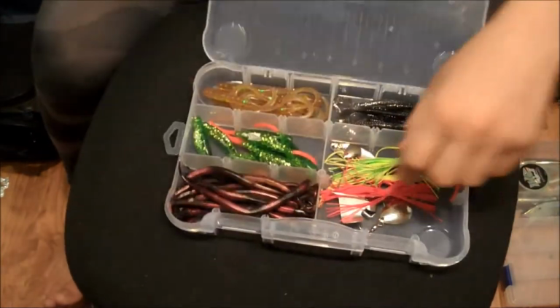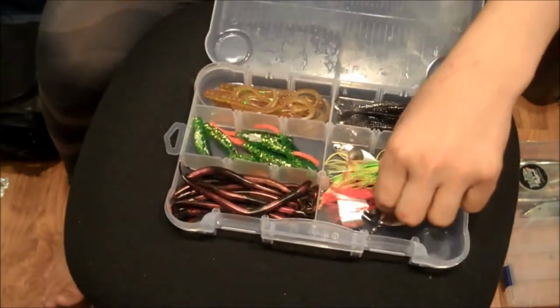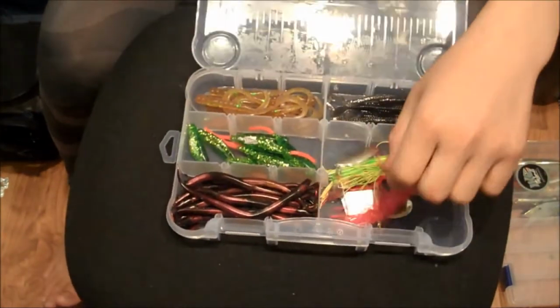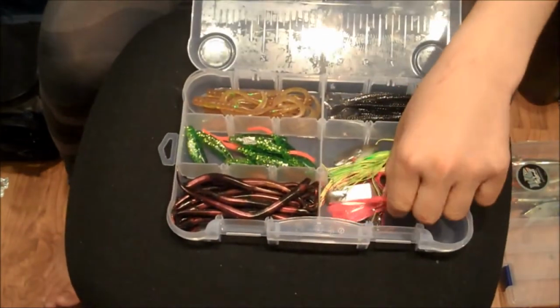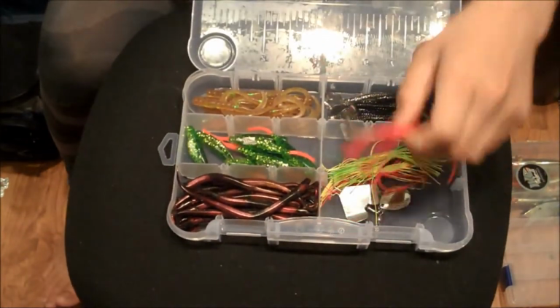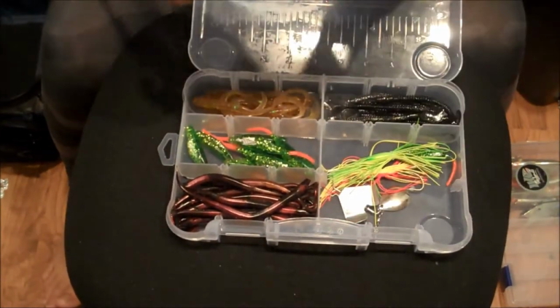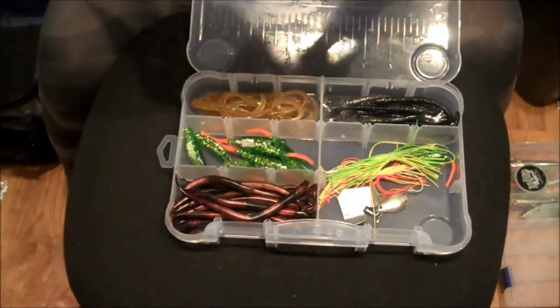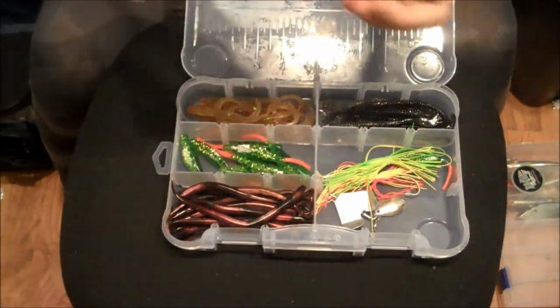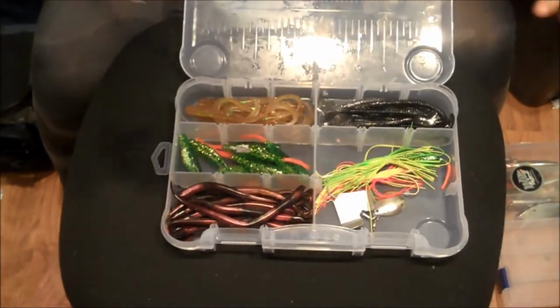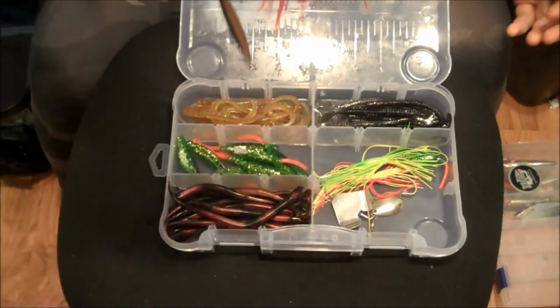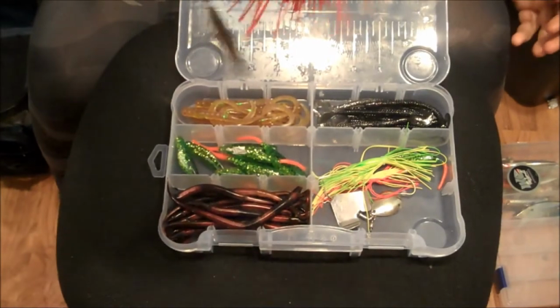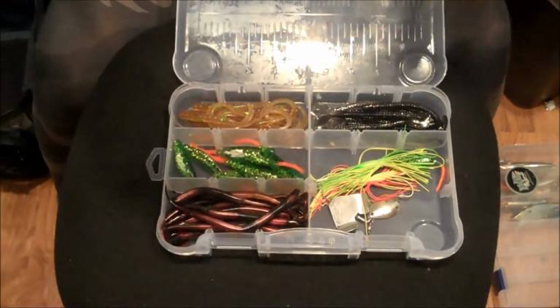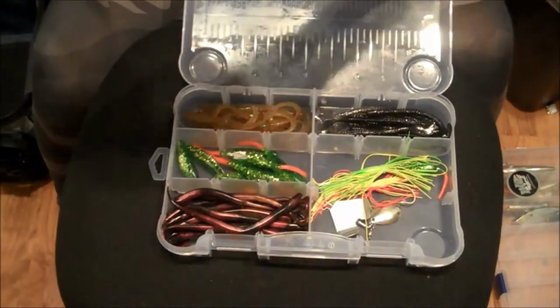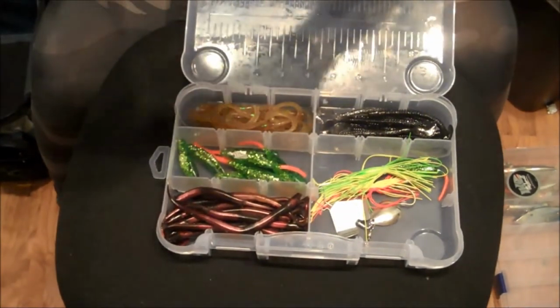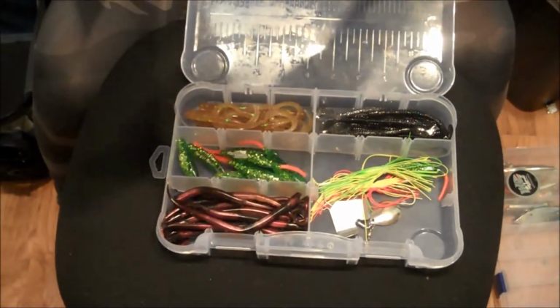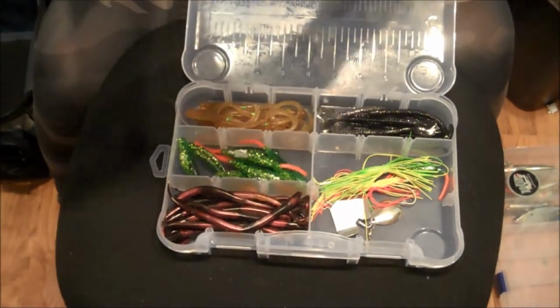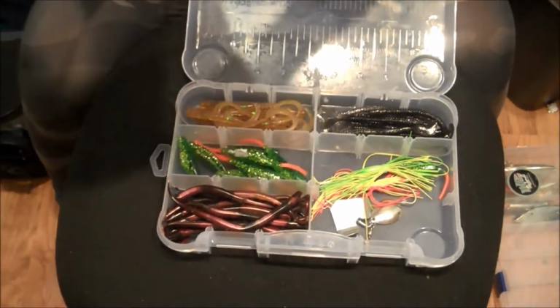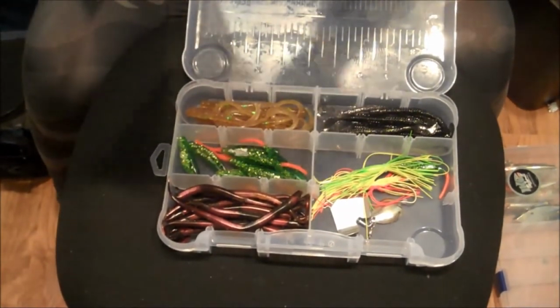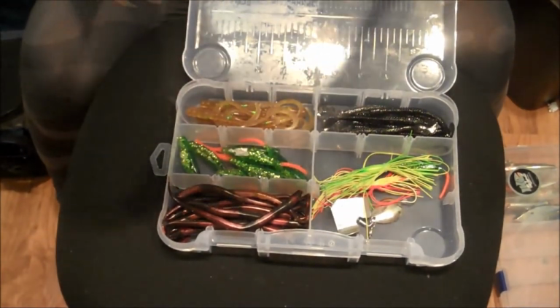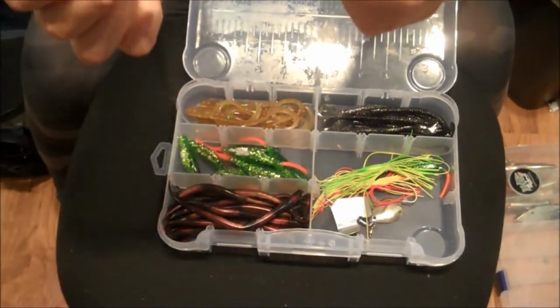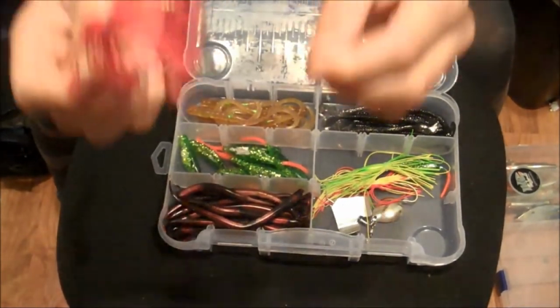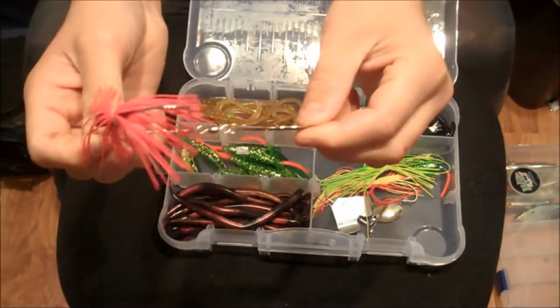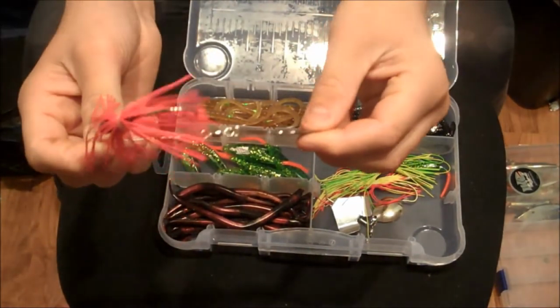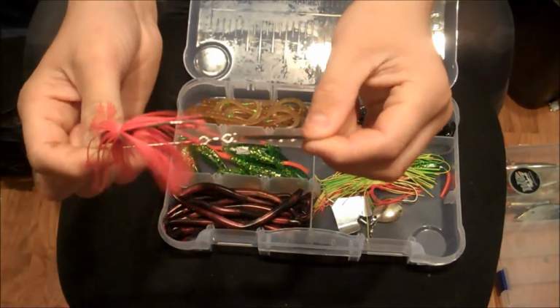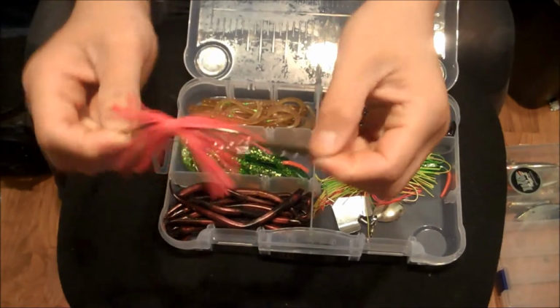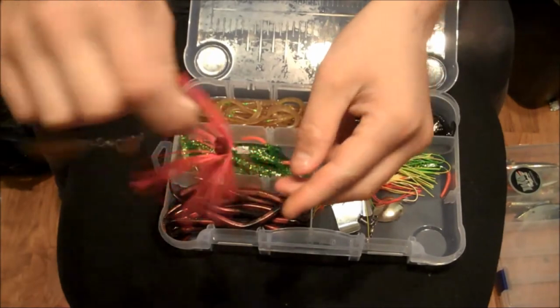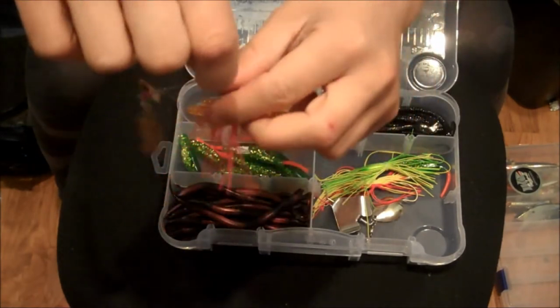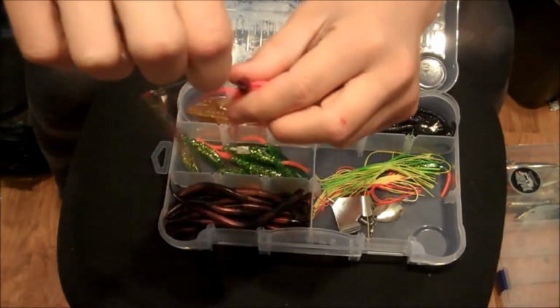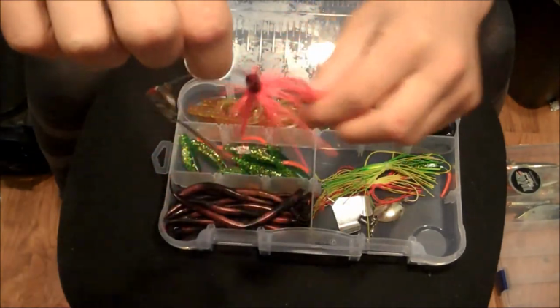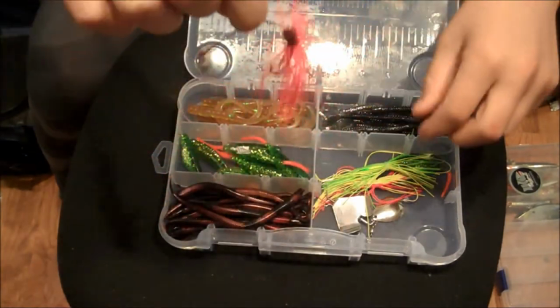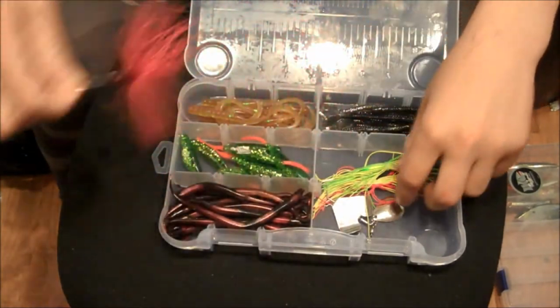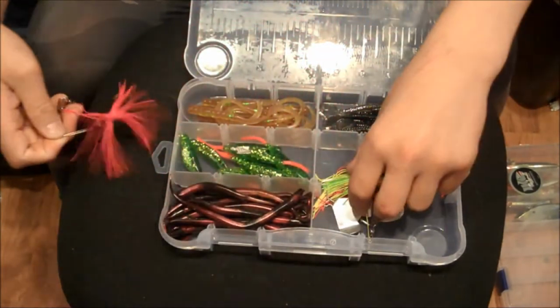This box has all my spinner baits. This is a blood red spinner bait in the Asian Eye style — a very nice spinner bait.